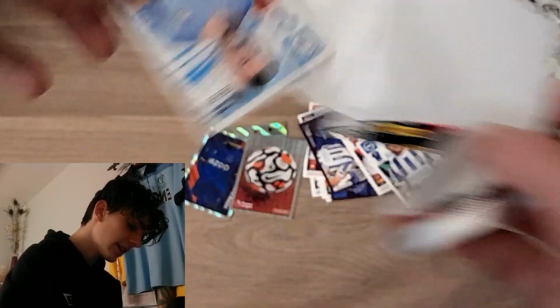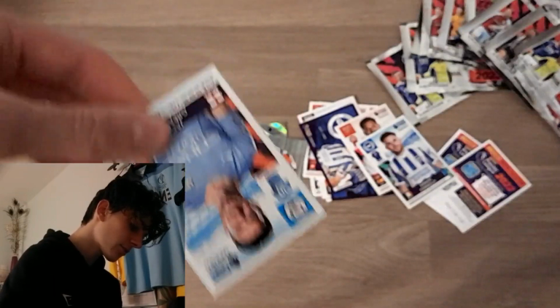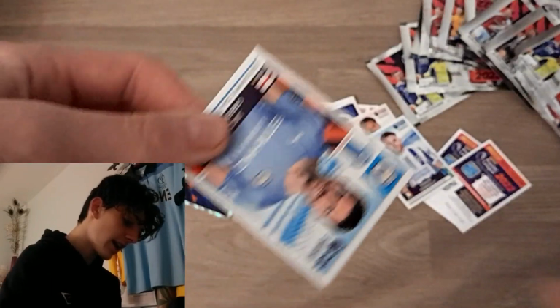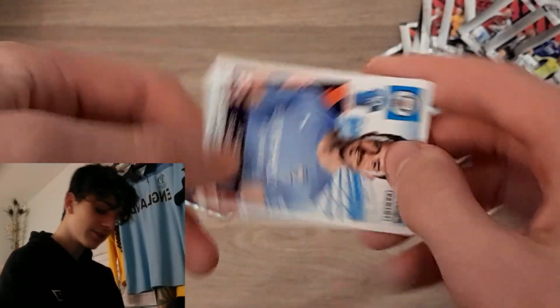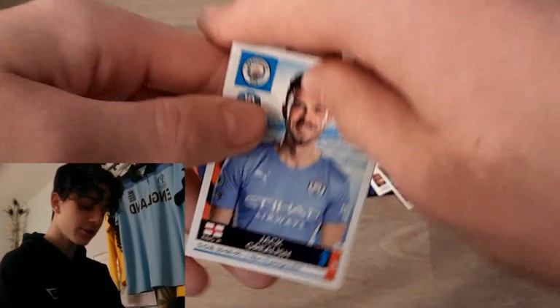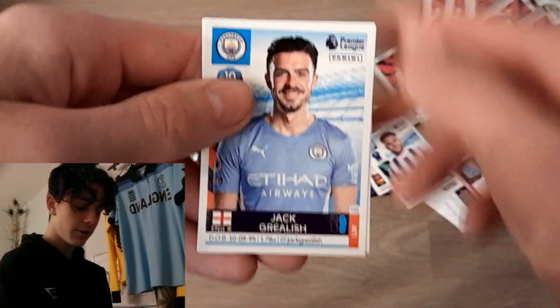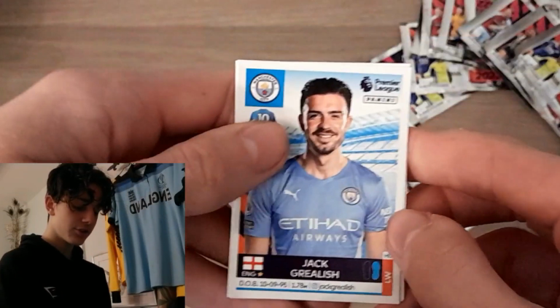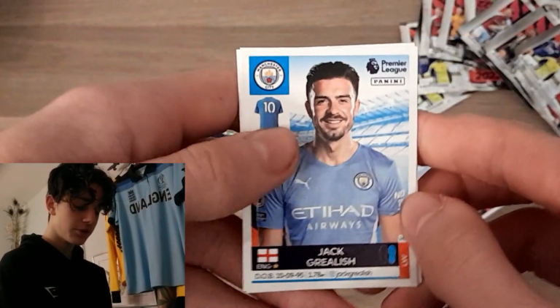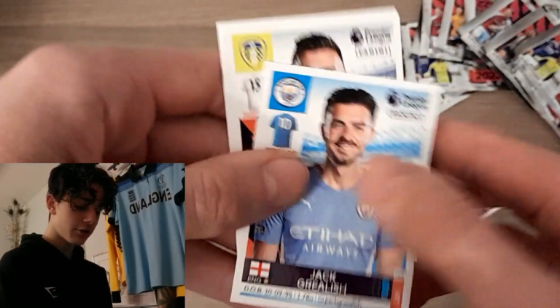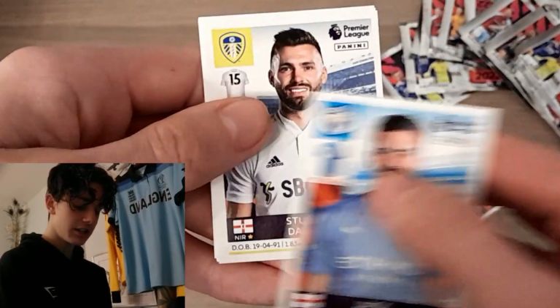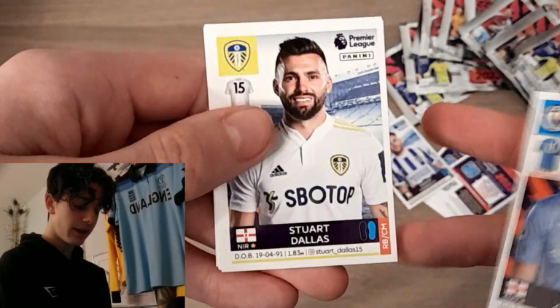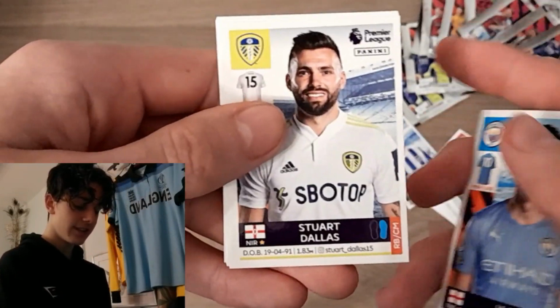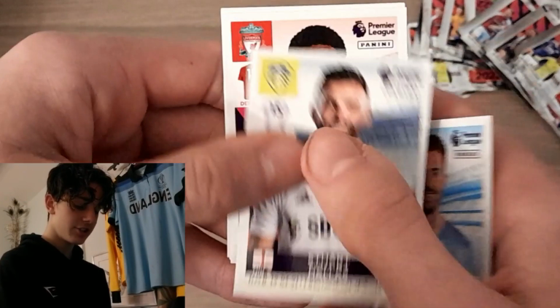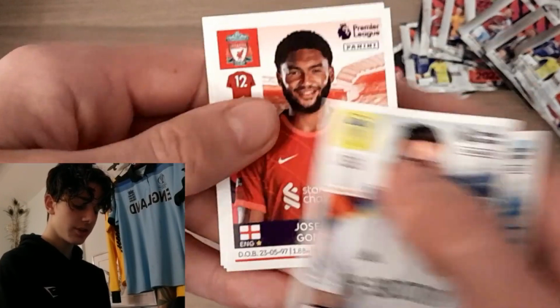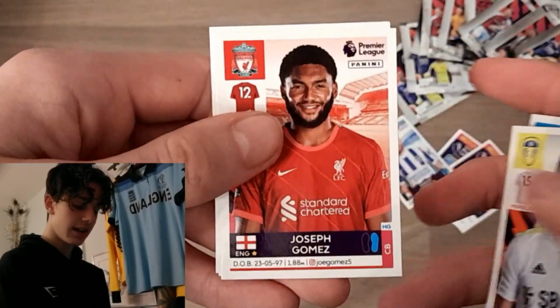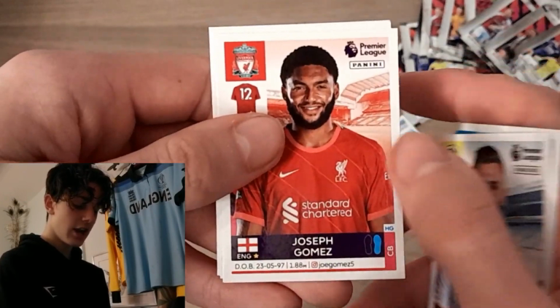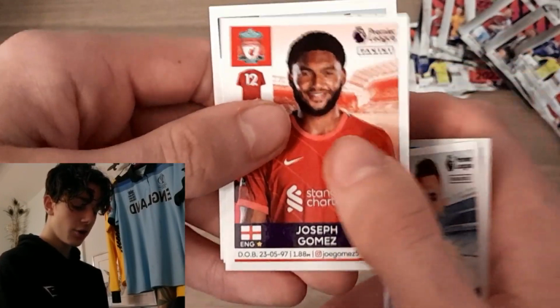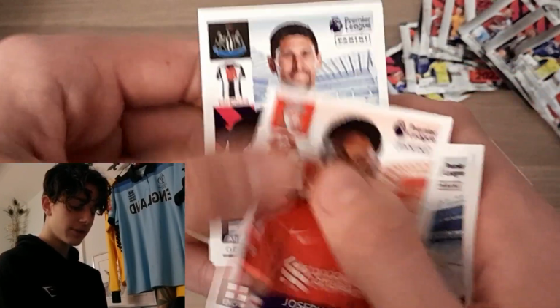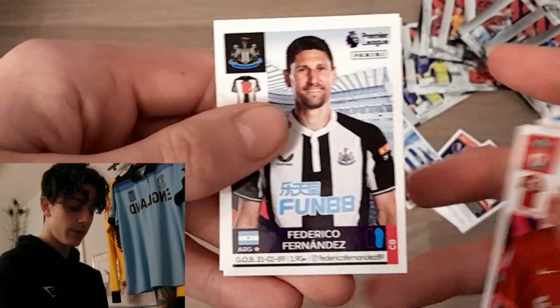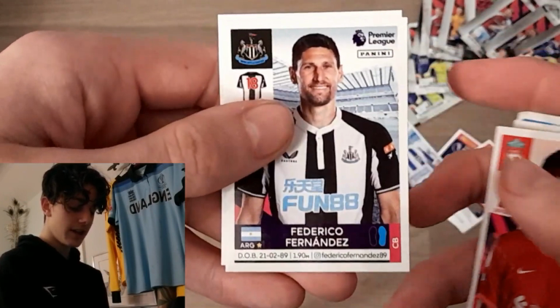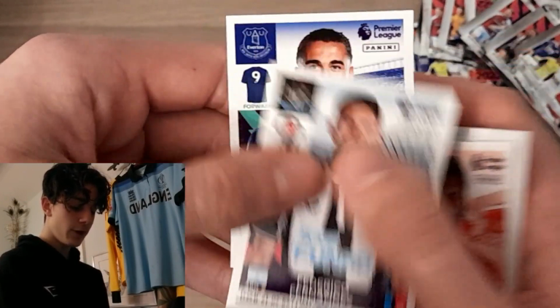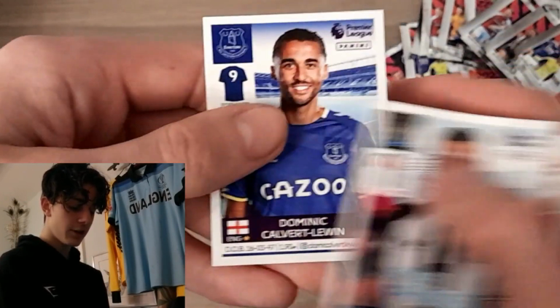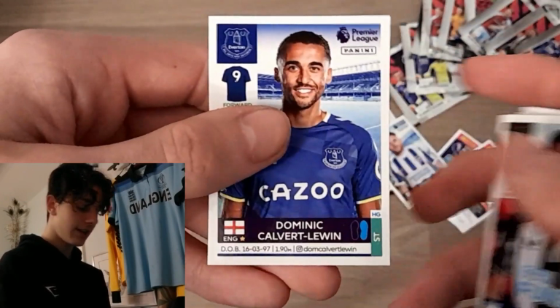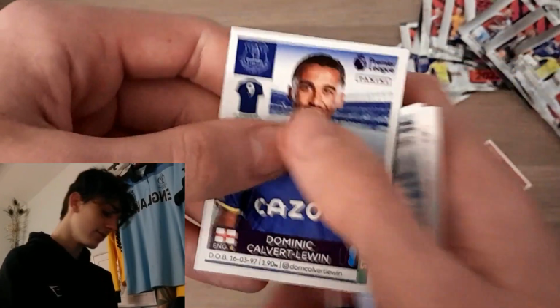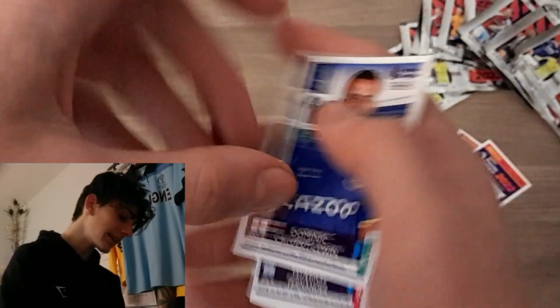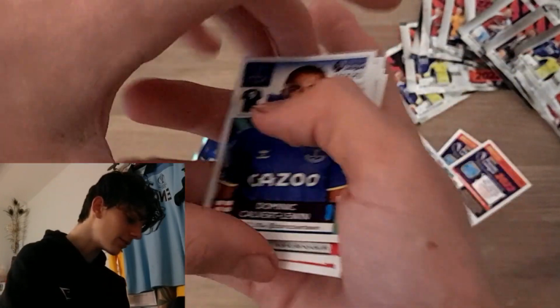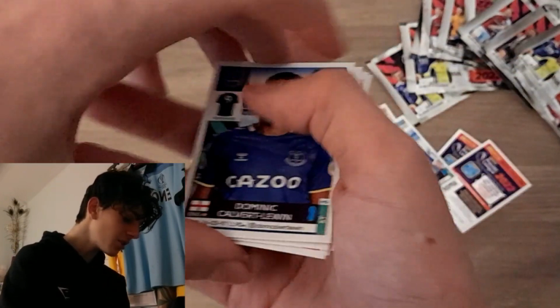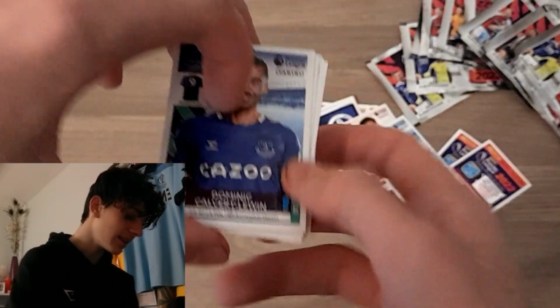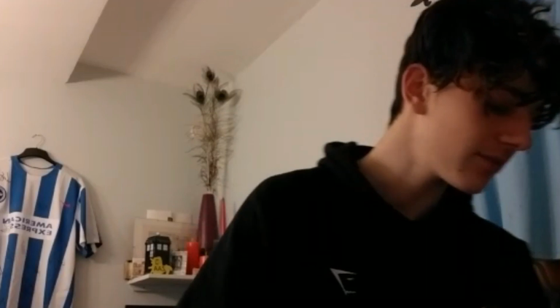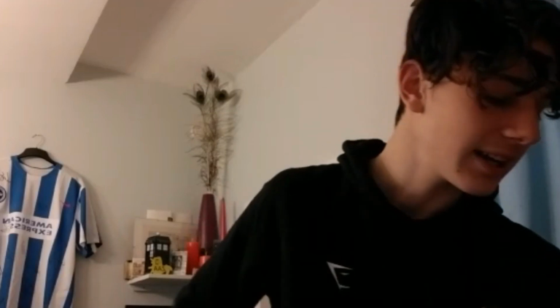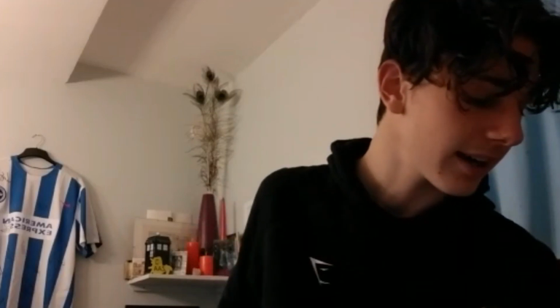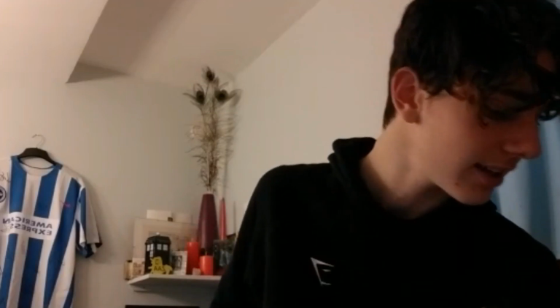In the next pack we start off with Super Jack Grealish for Man City, then Stuart Dallas, Joseph Gomez, Federico Fernandes, and Dominic Calvert-Lewin. Pretty tame pack, that.